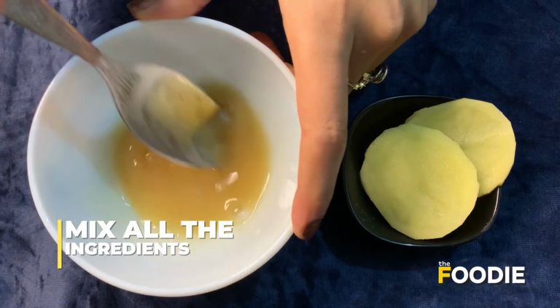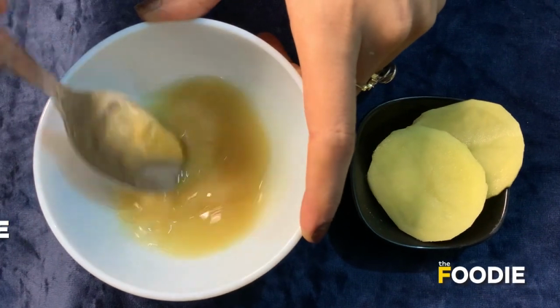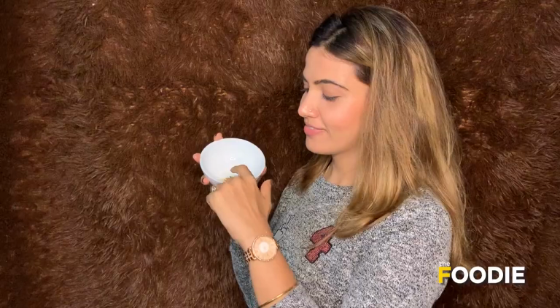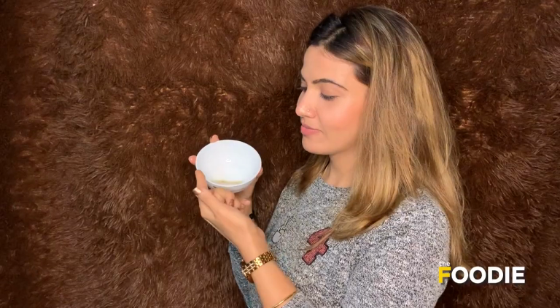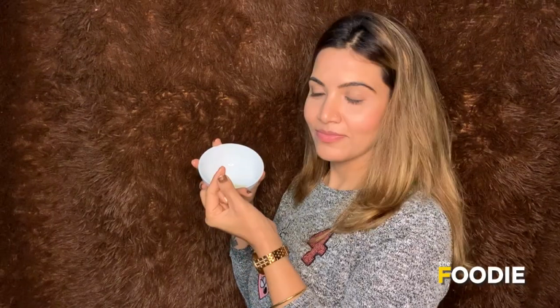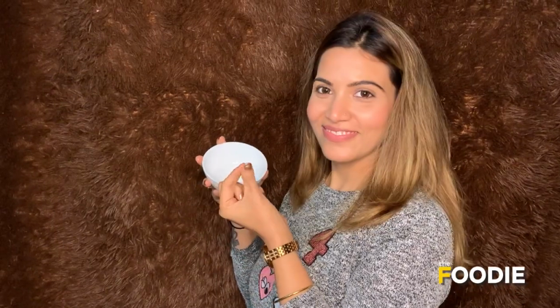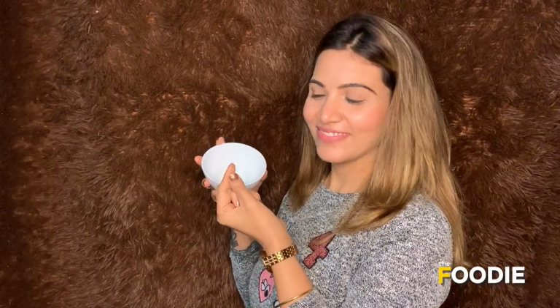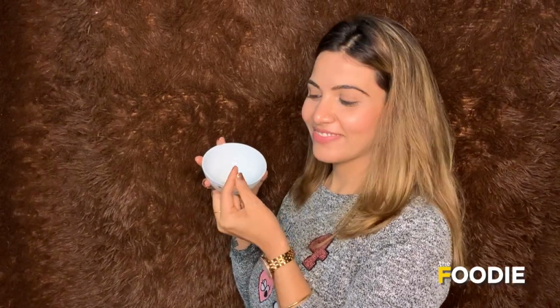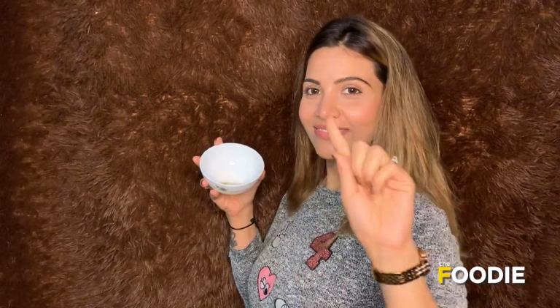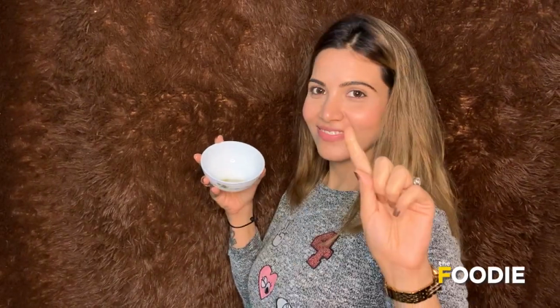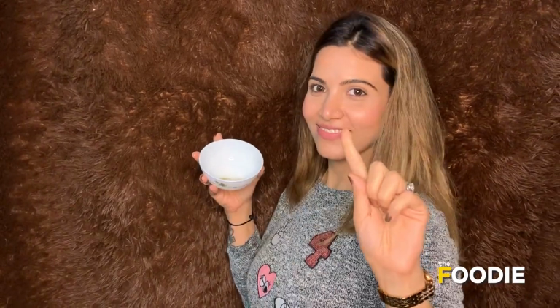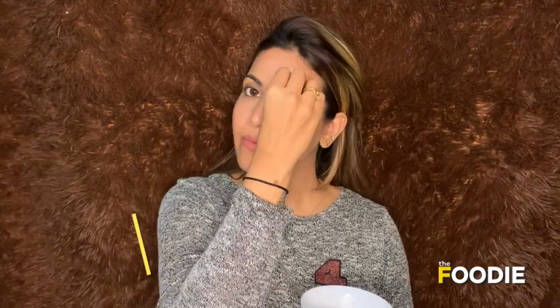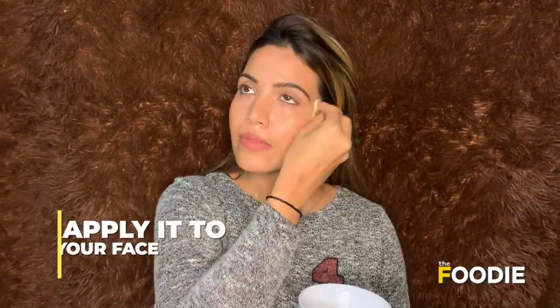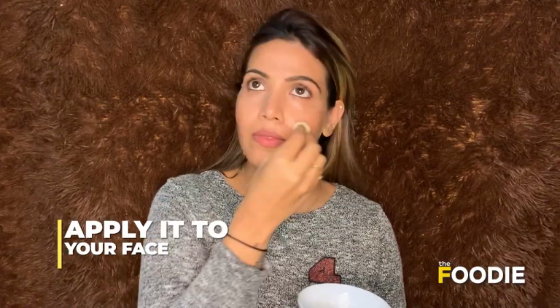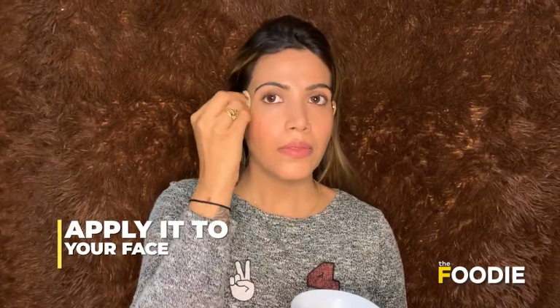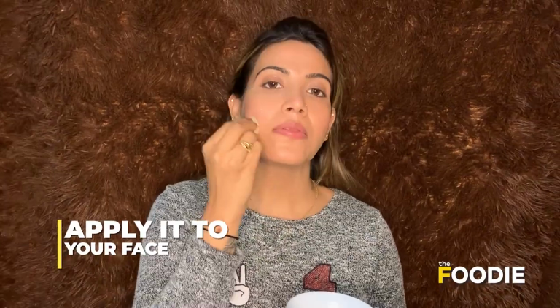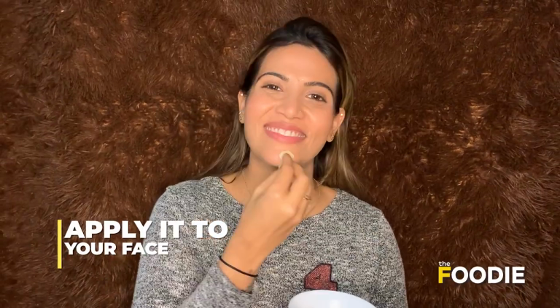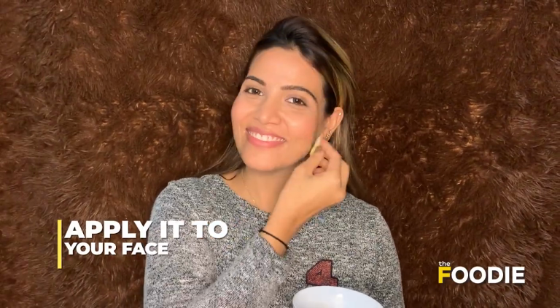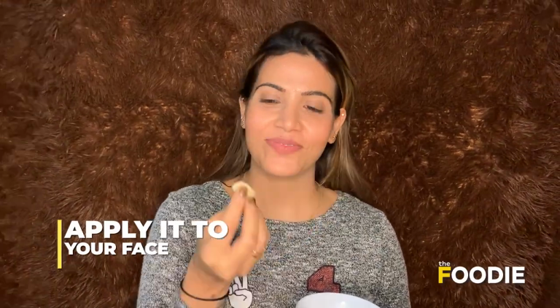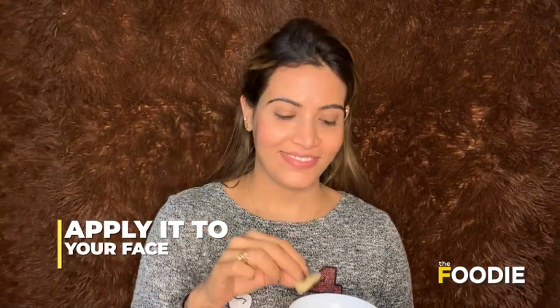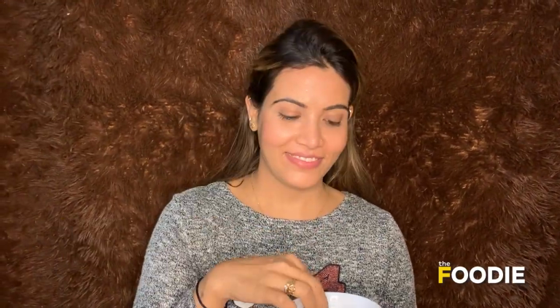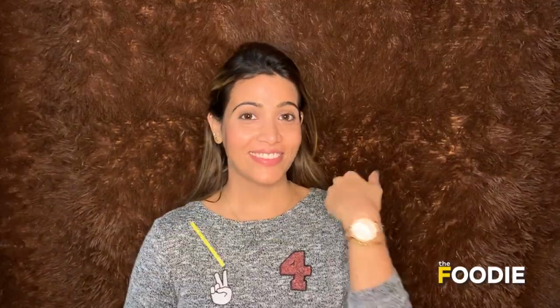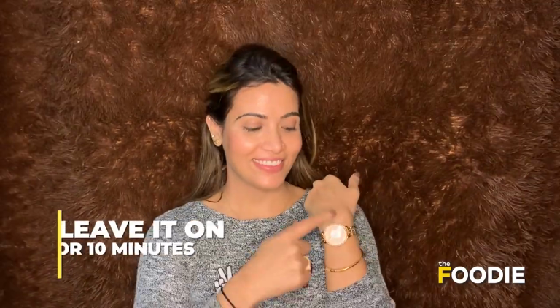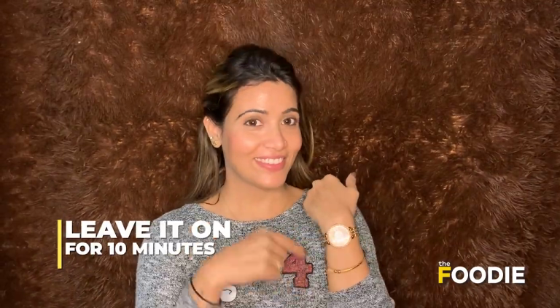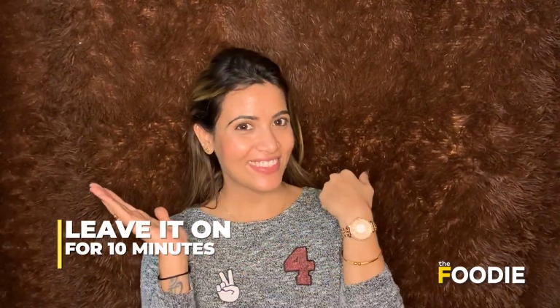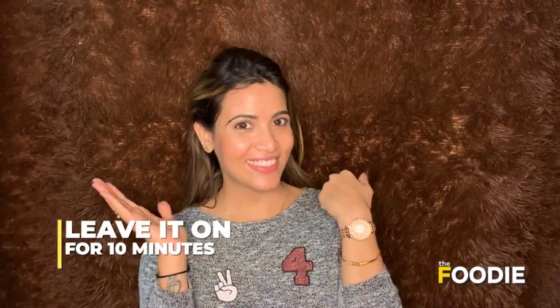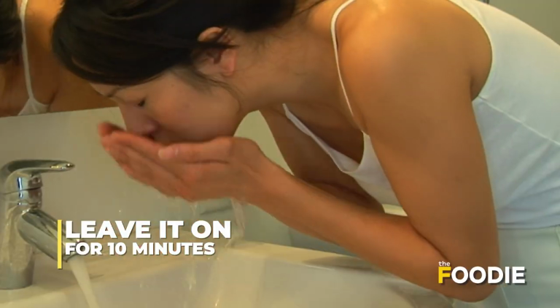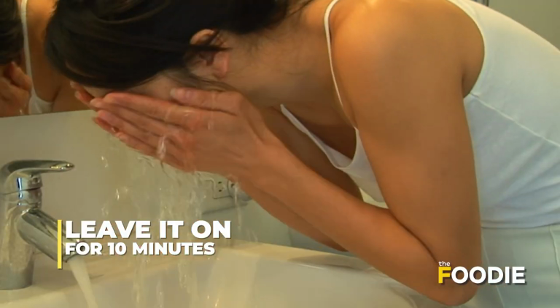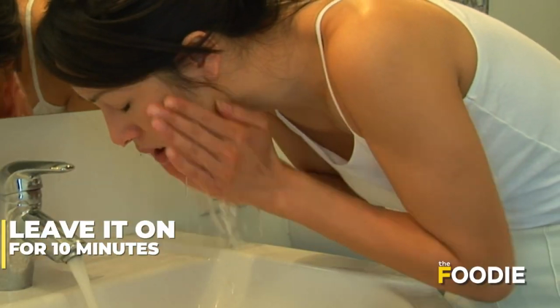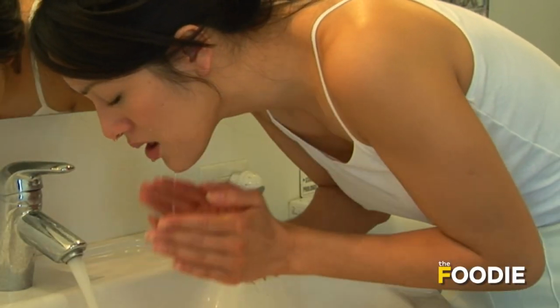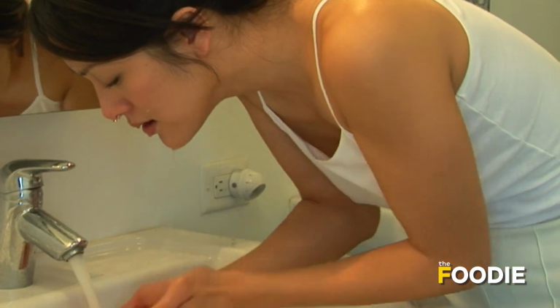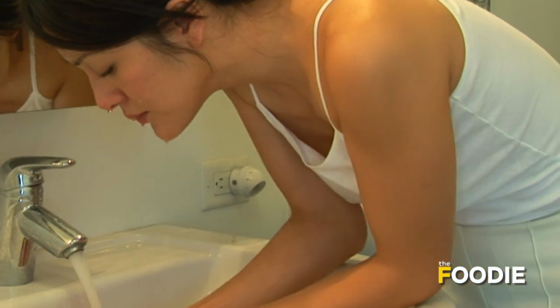Apply to your face in an even layer and leave it on for seven to ten minutes, then rinse your face with cold water.